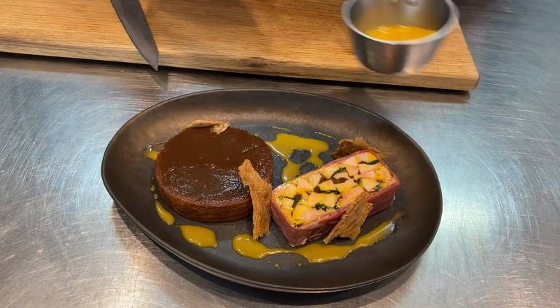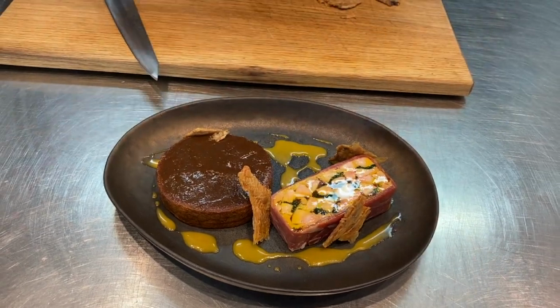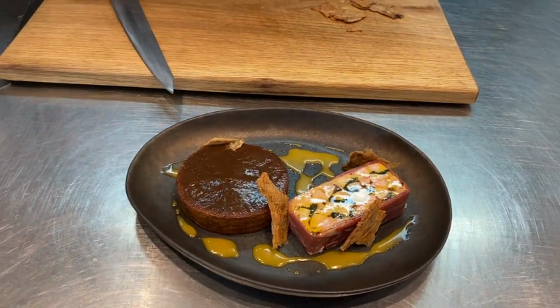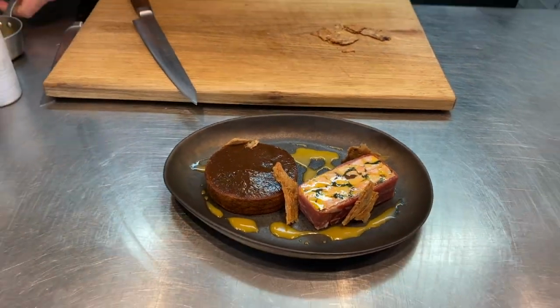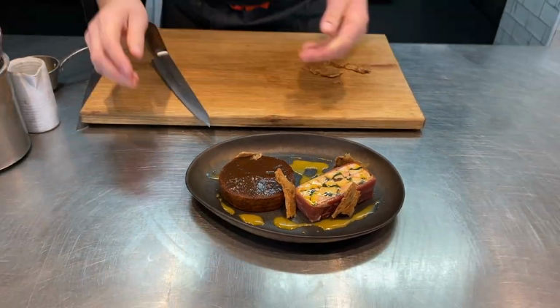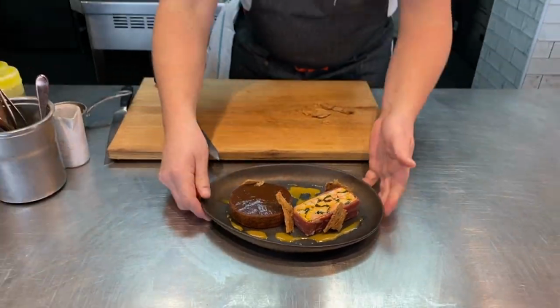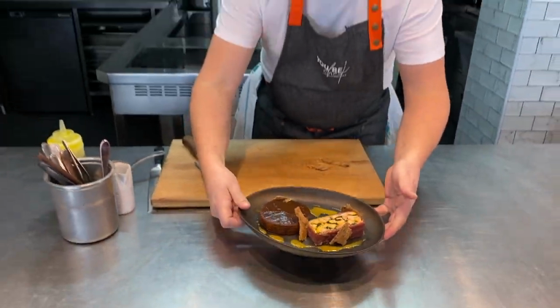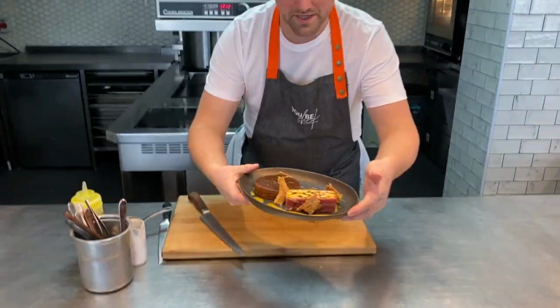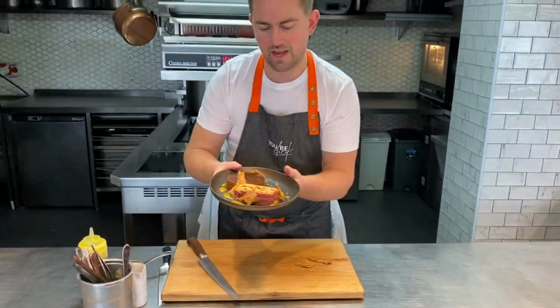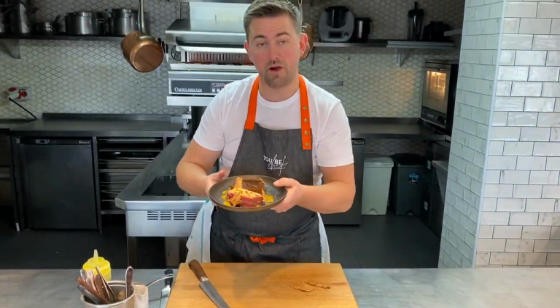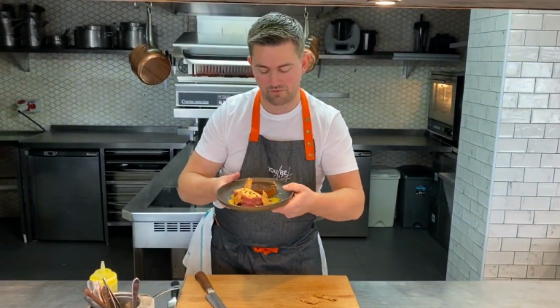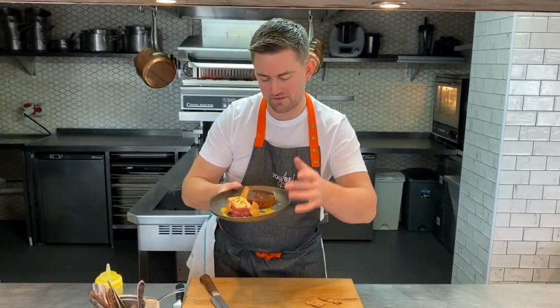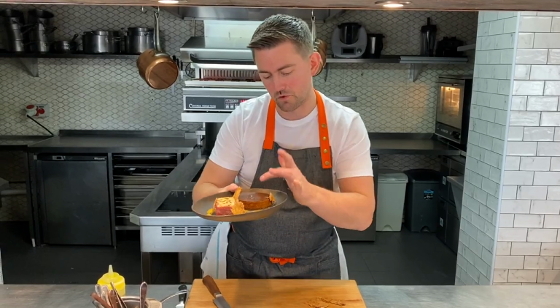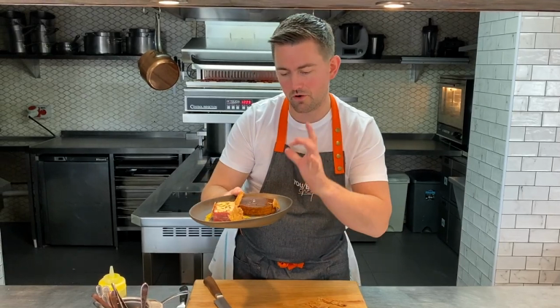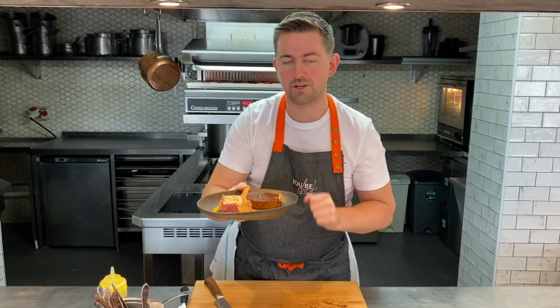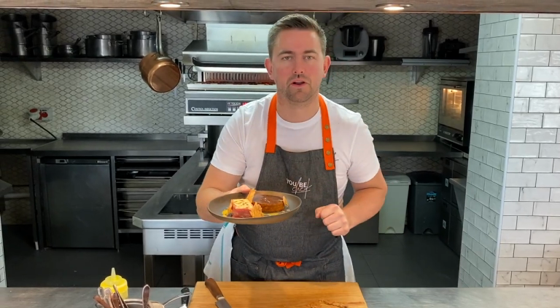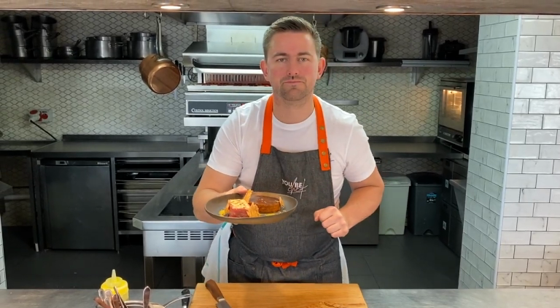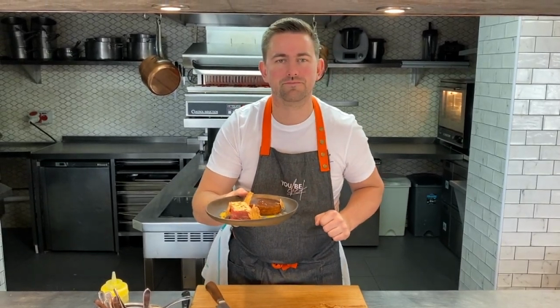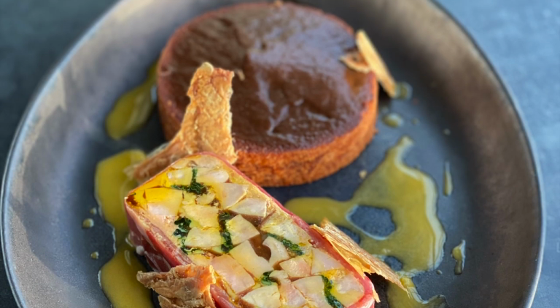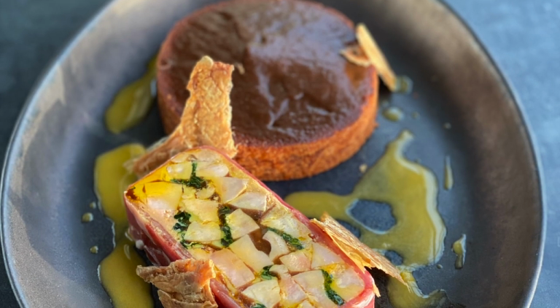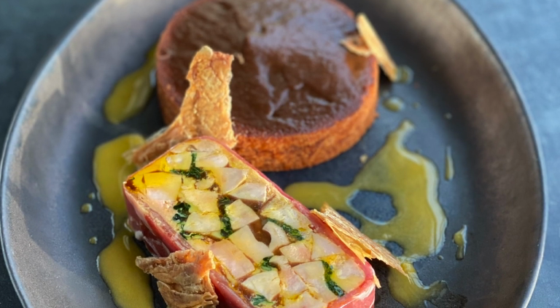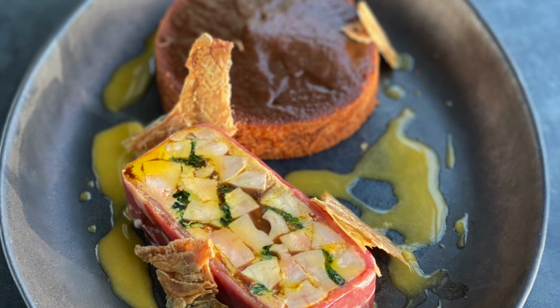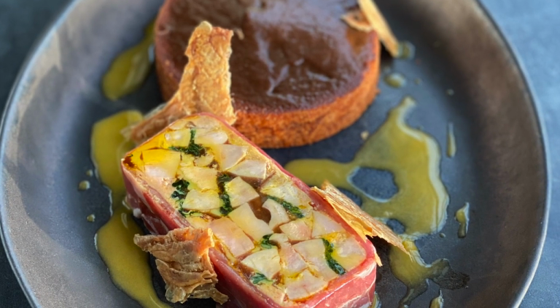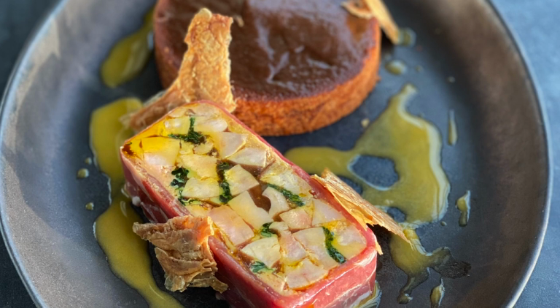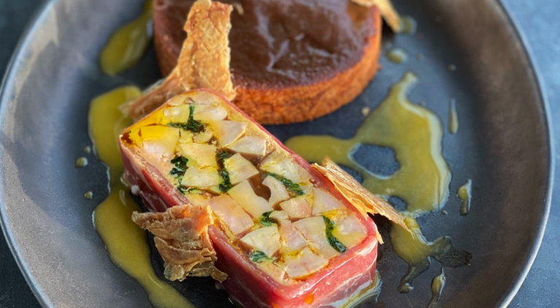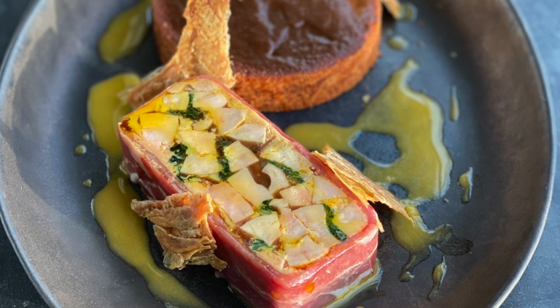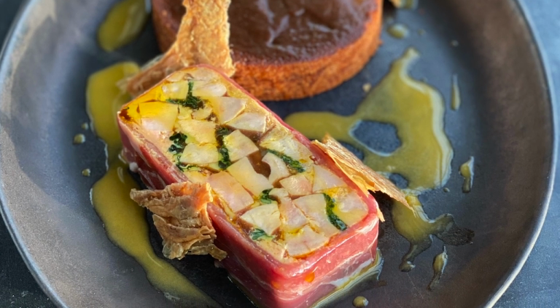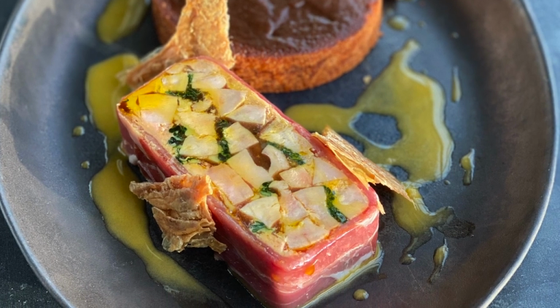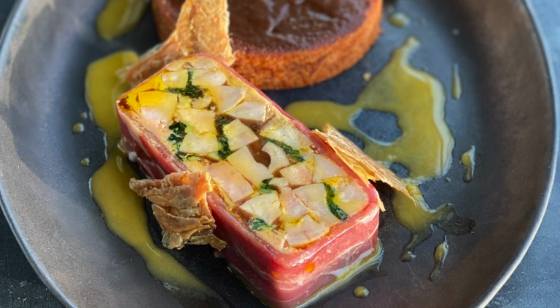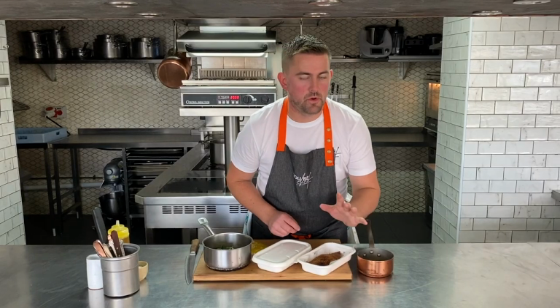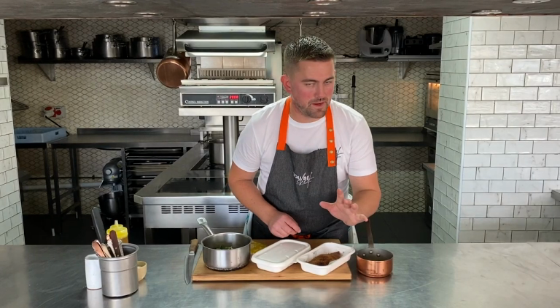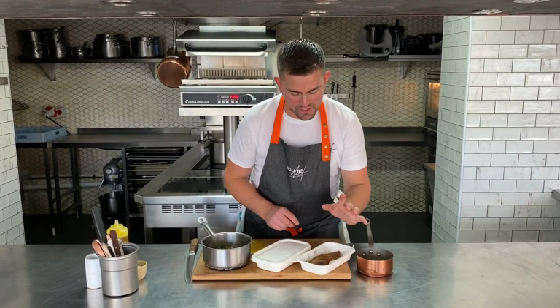And how about that — a beautiful seasonal pressing of game, partridge, pheasant, prune purée, toasted brioche. Onto our fish main course now.